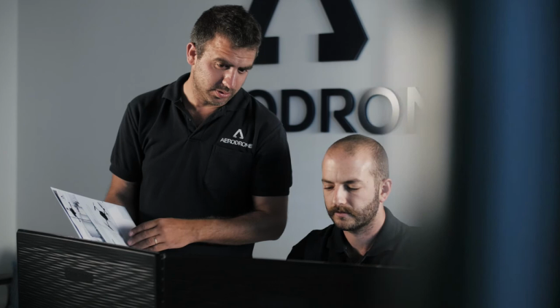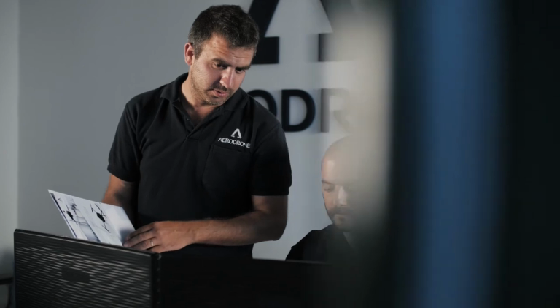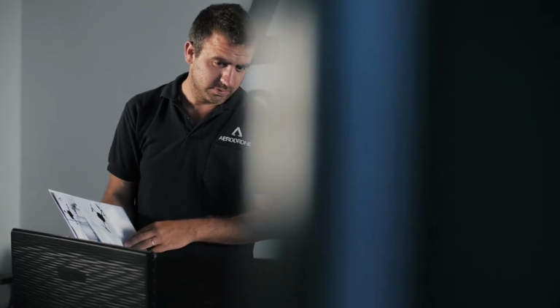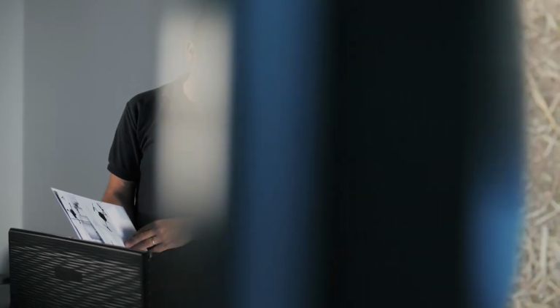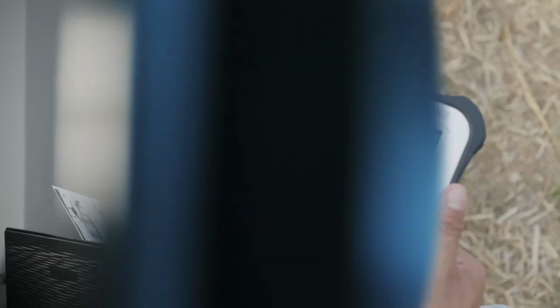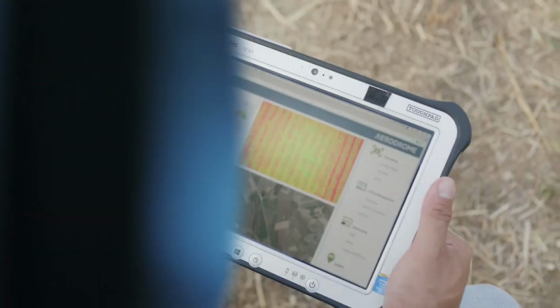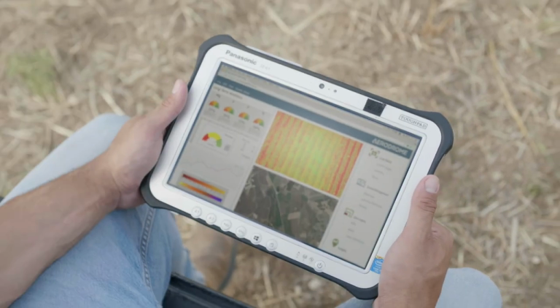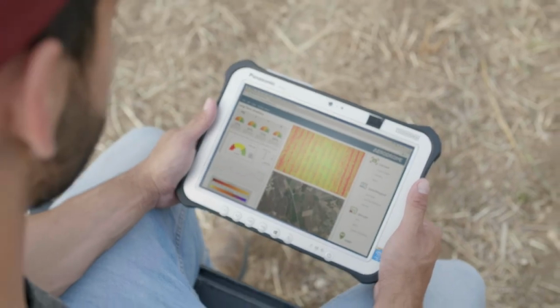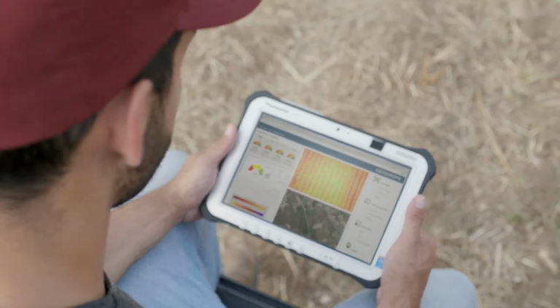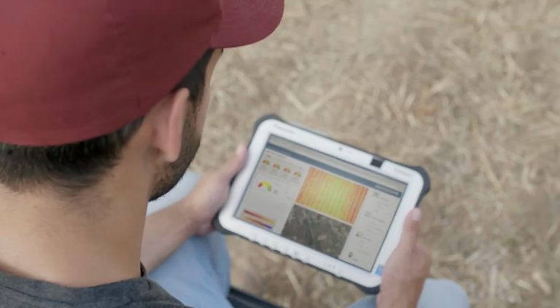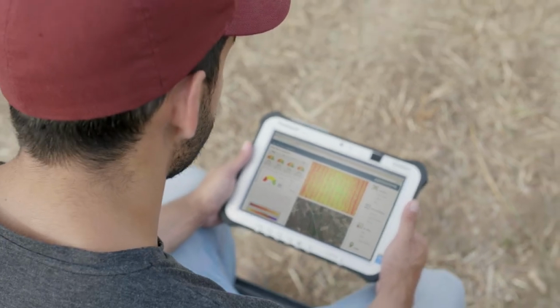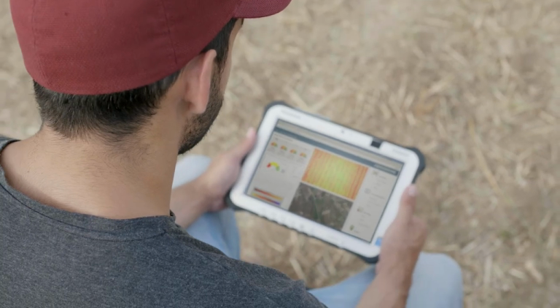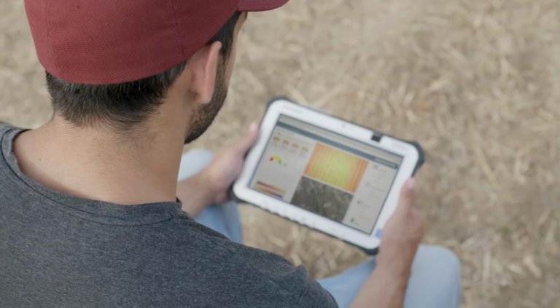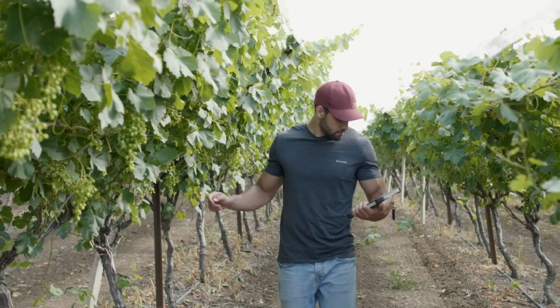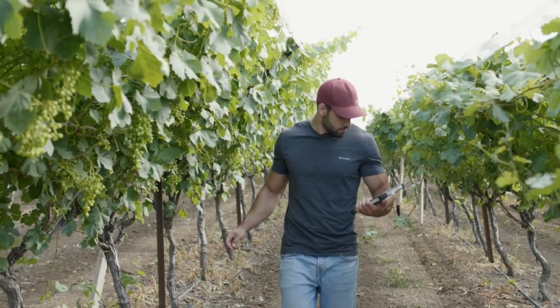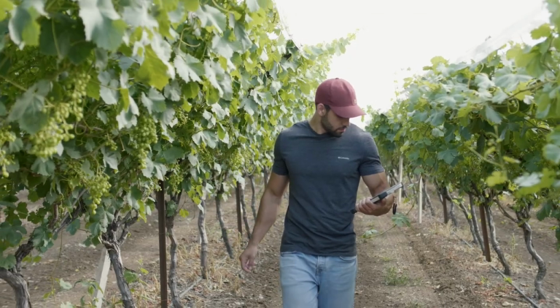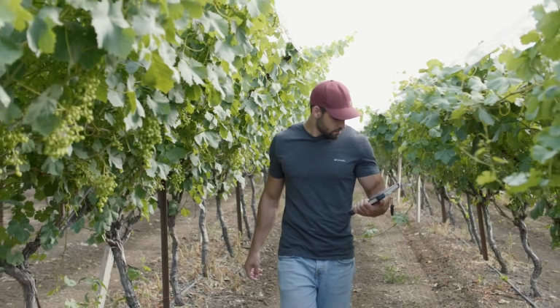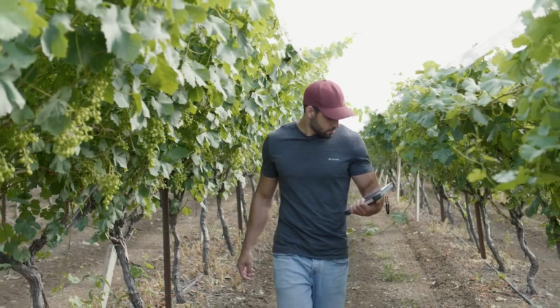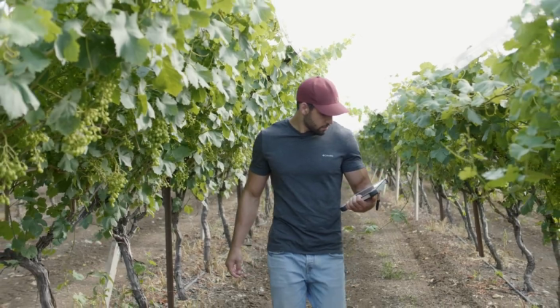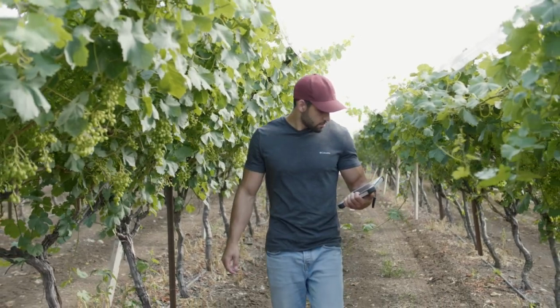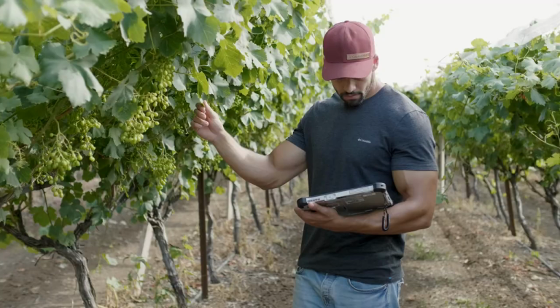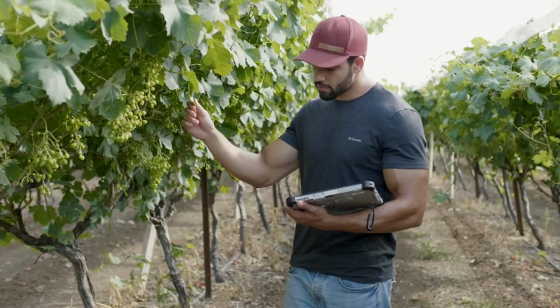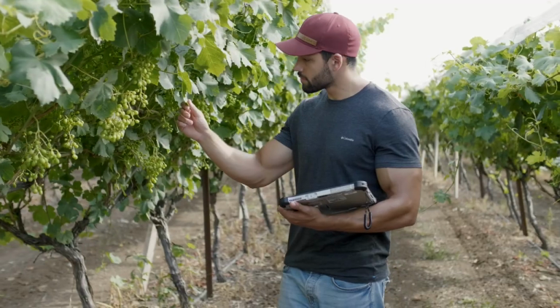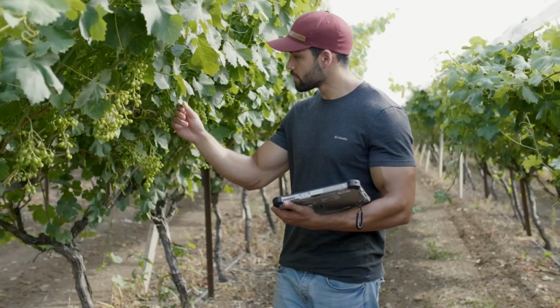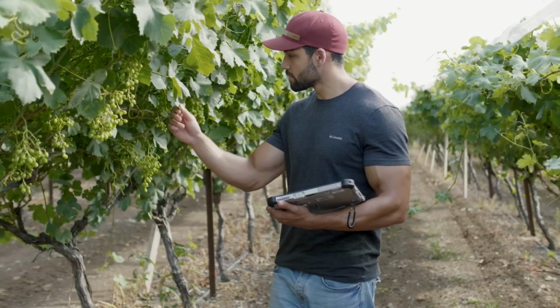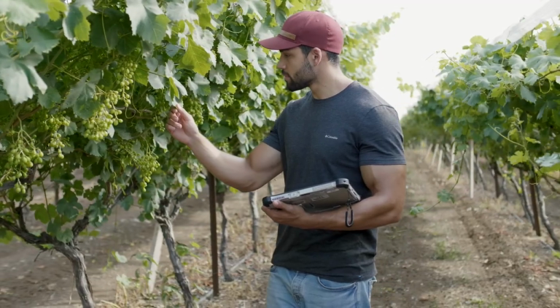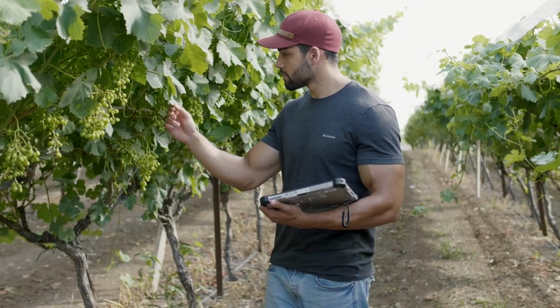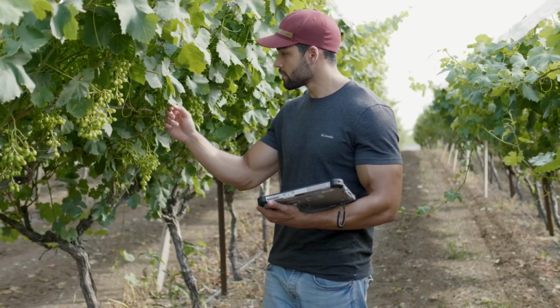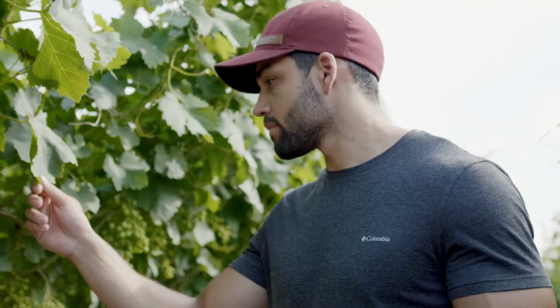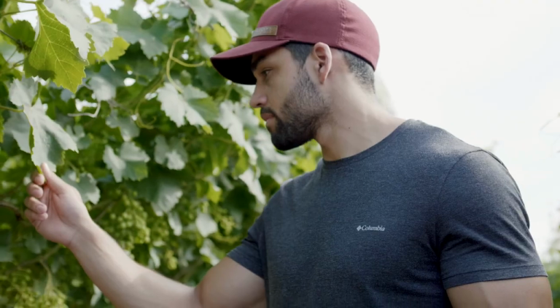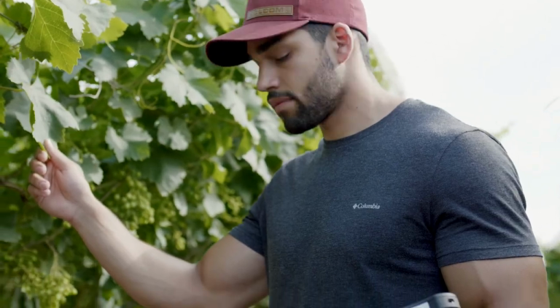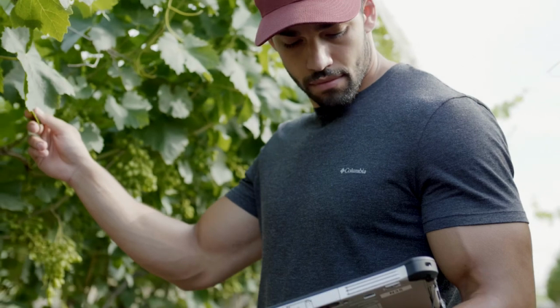As a final step, the system will upload a complete report to your private cloud interface. This report includes insights and recommendations for your individual variety of agricultural growing.